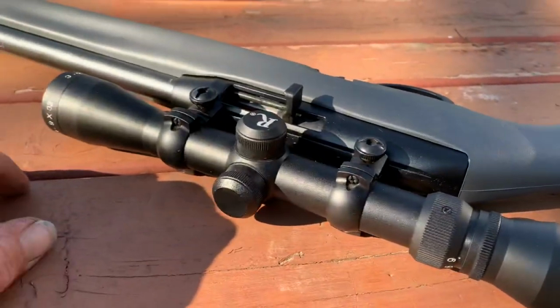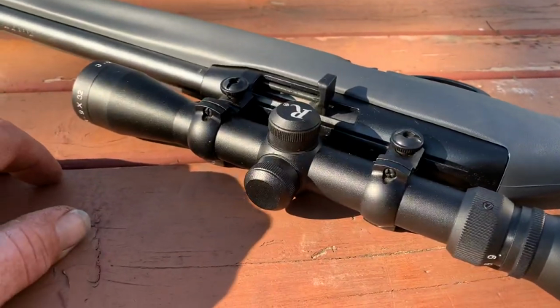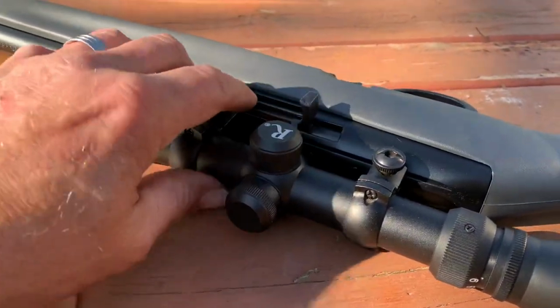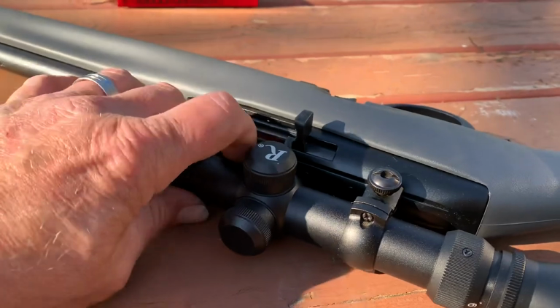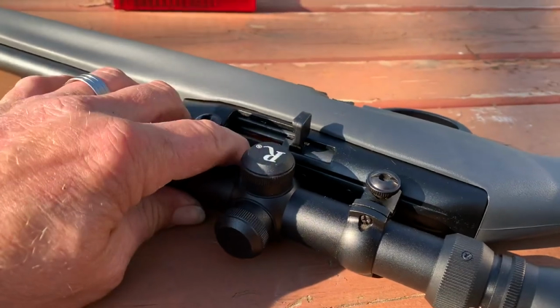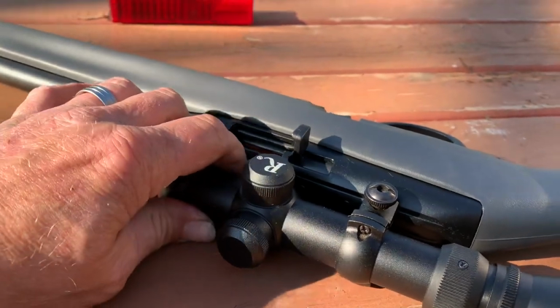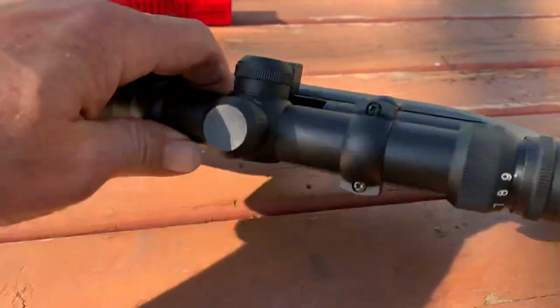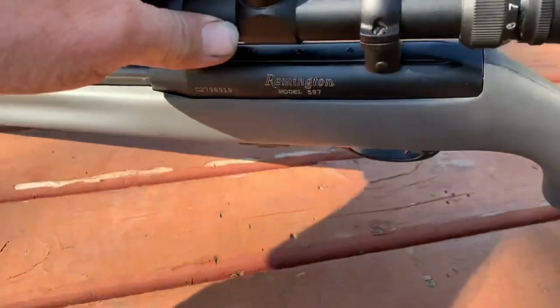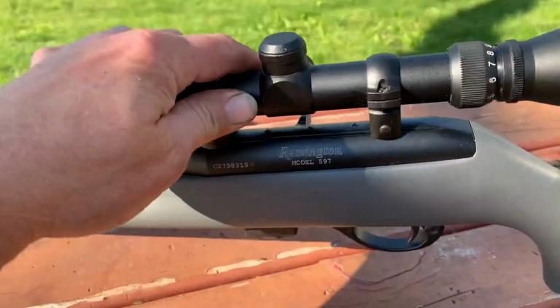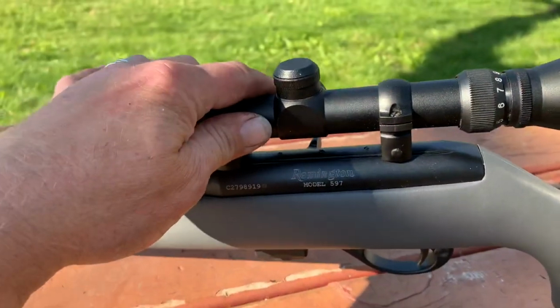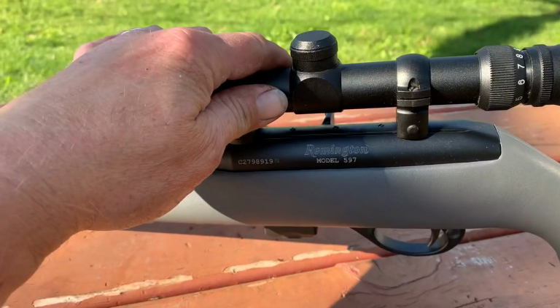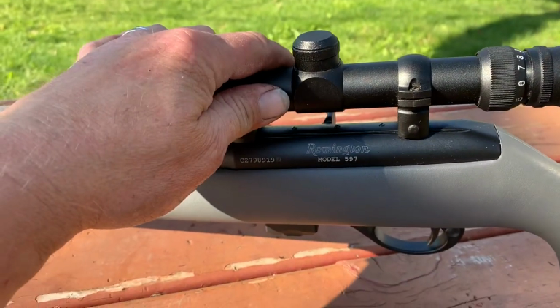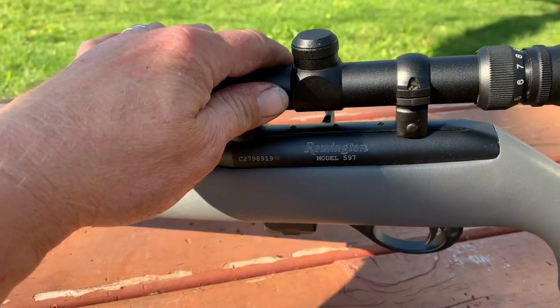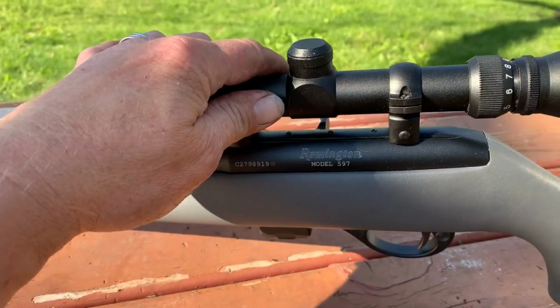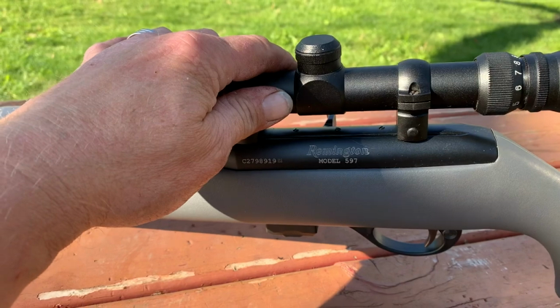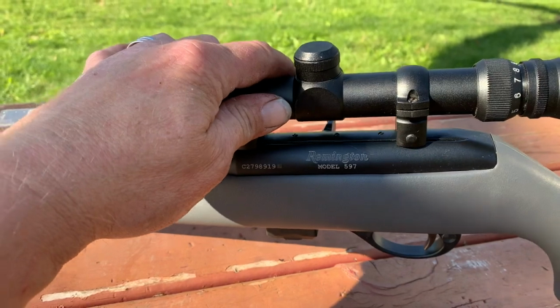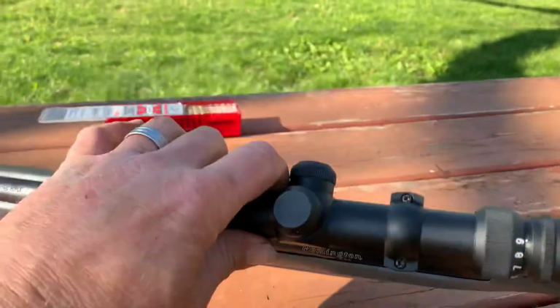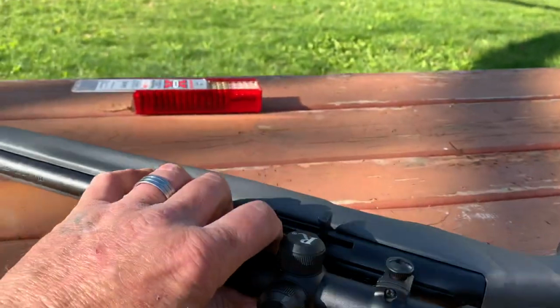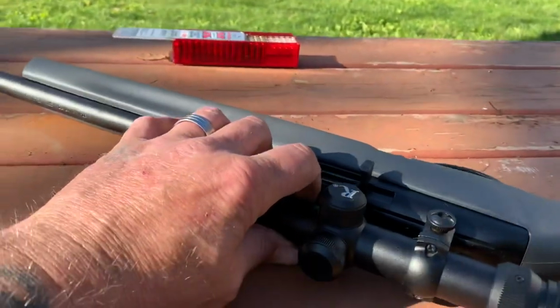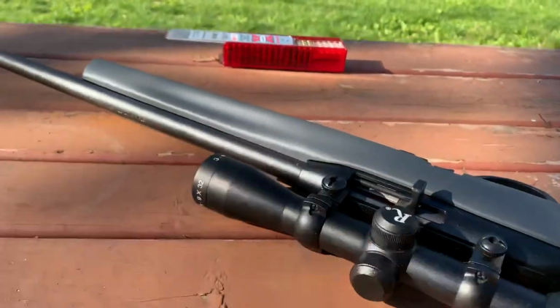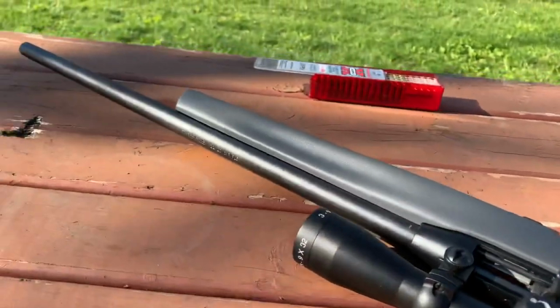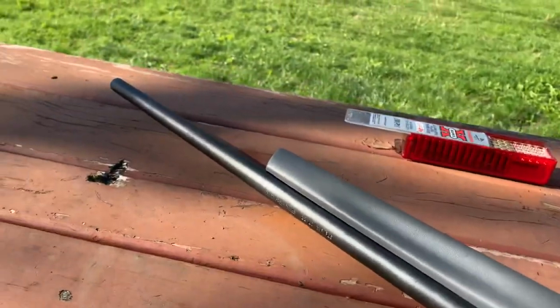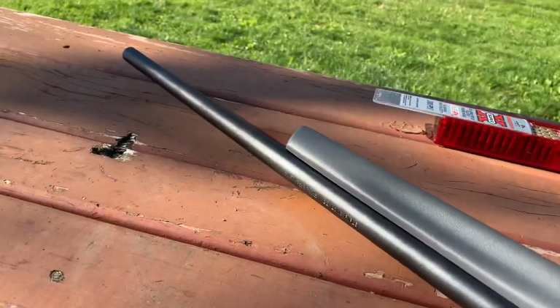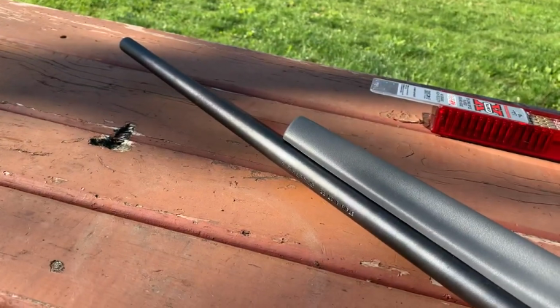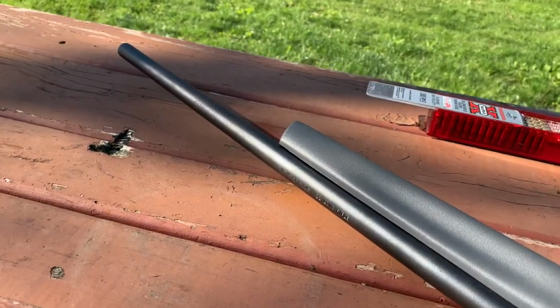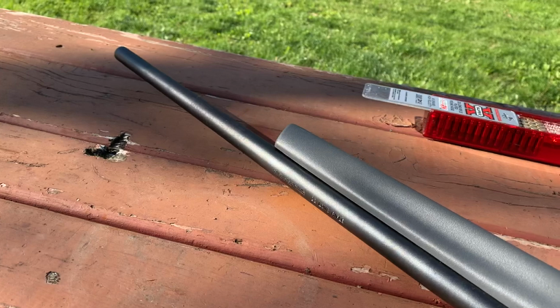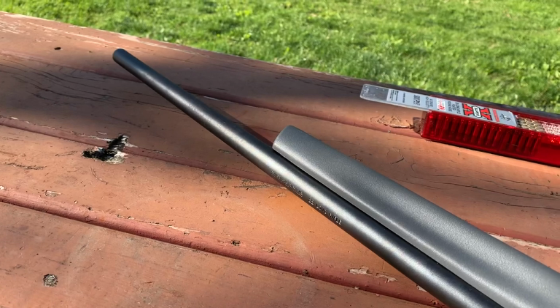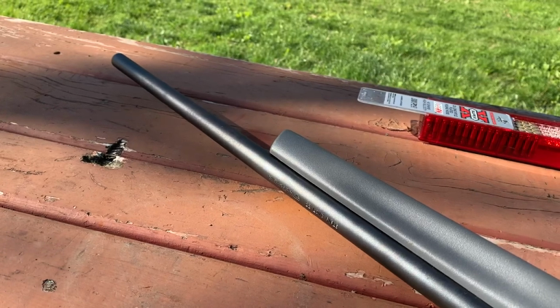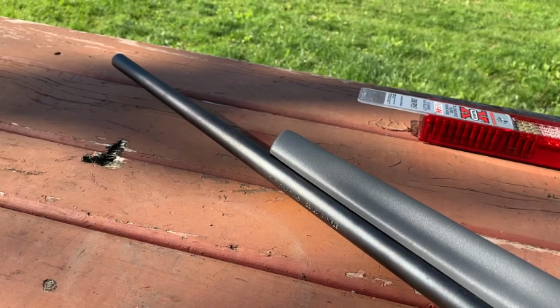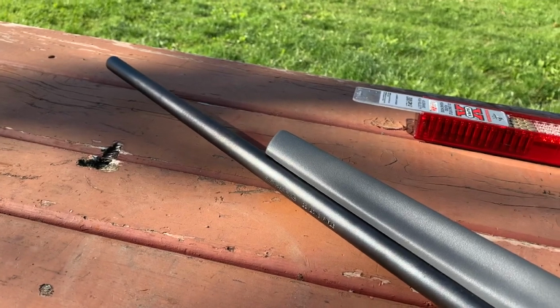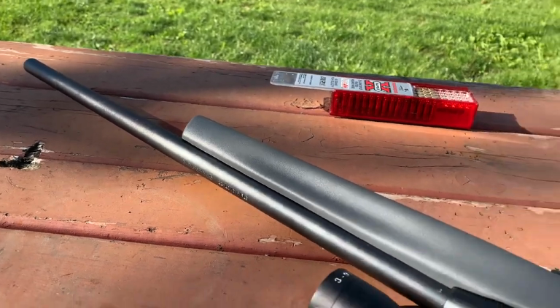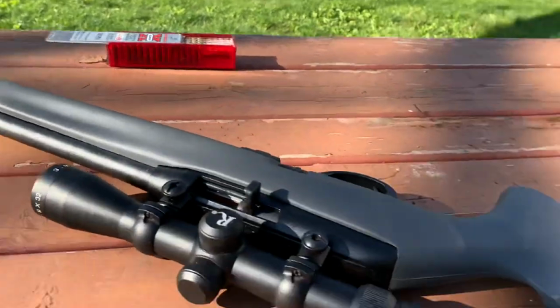God bless. They say it comes with the scope. Bye. As soon as I hang up from this video, I'm gonna do a little more shooting and see what I can do — might prop it up. God bless, bye bye.